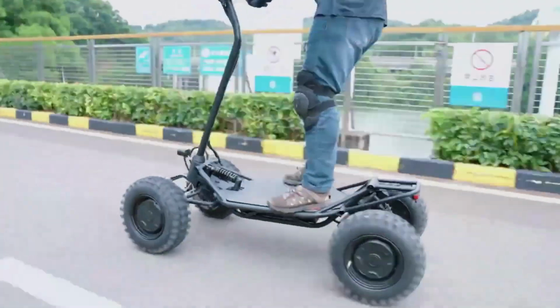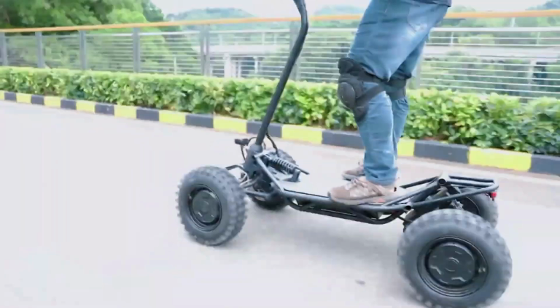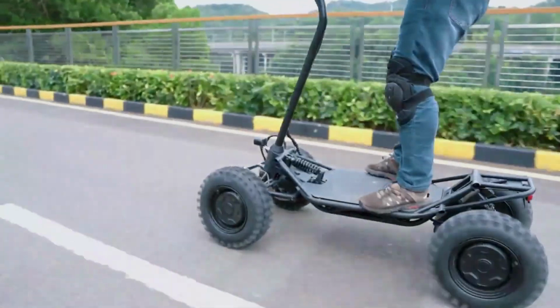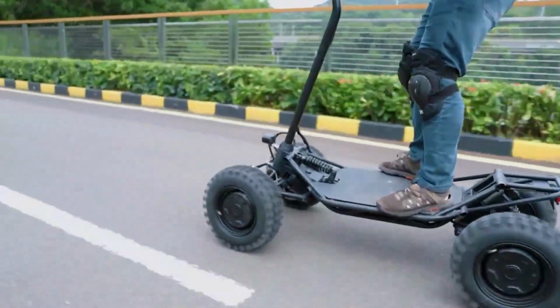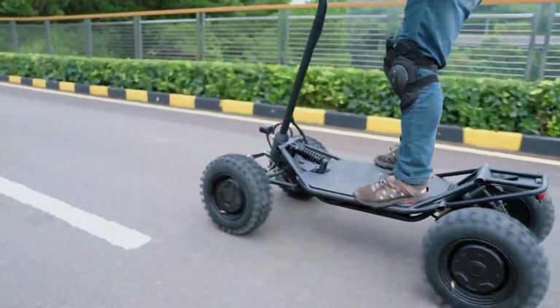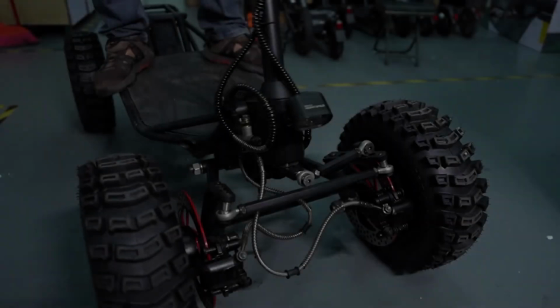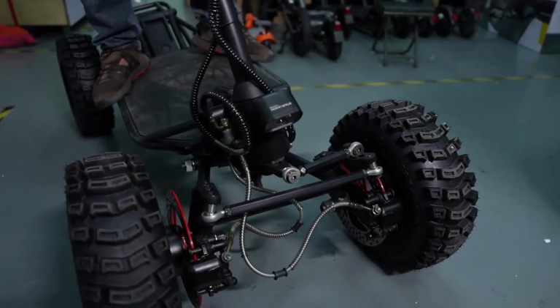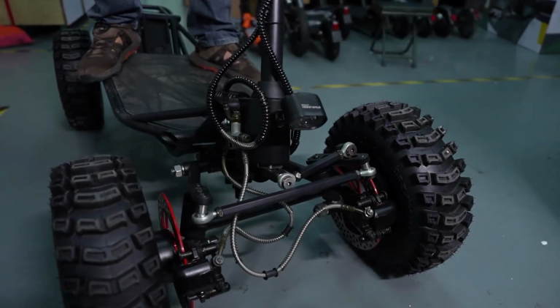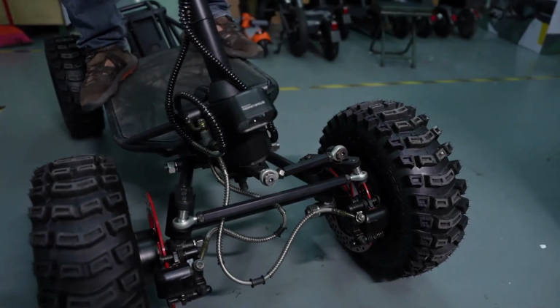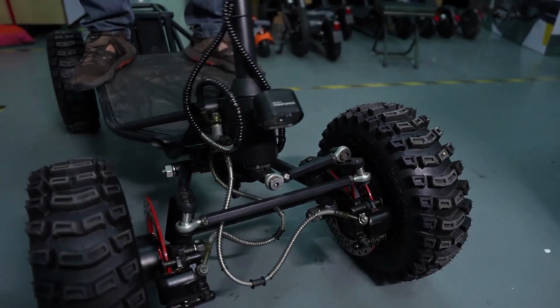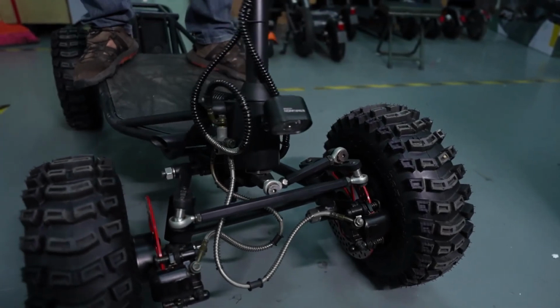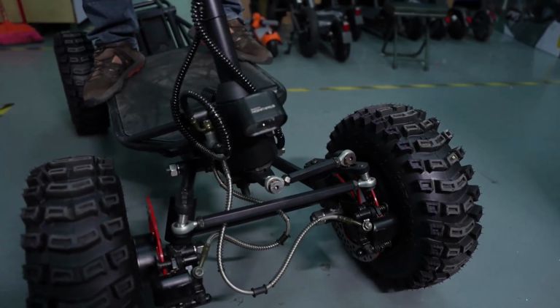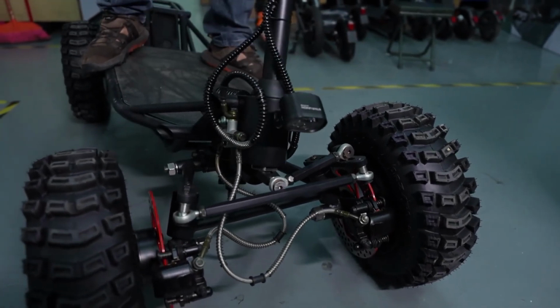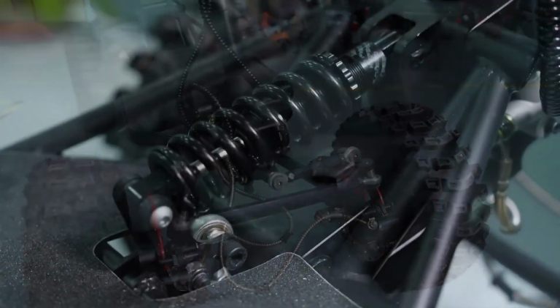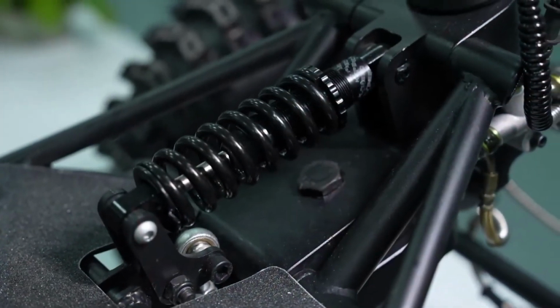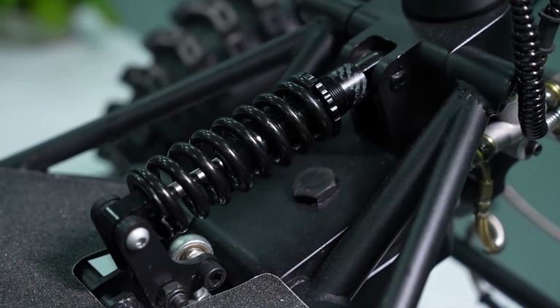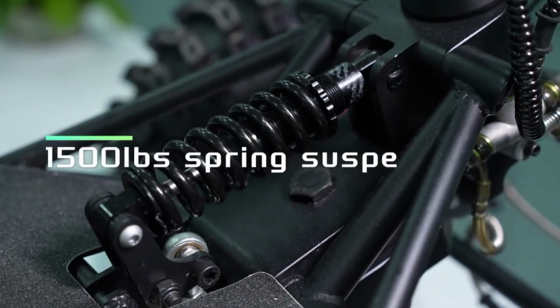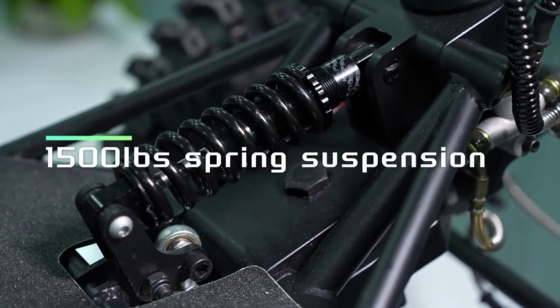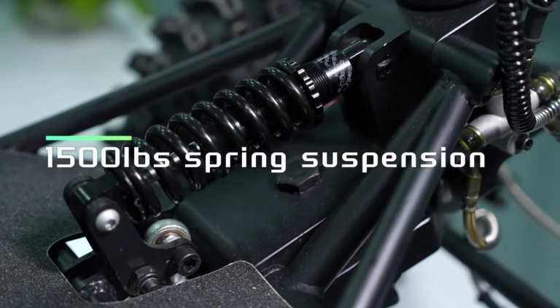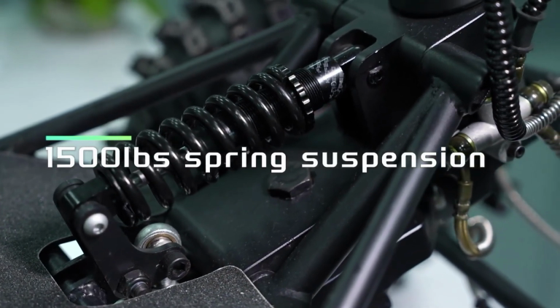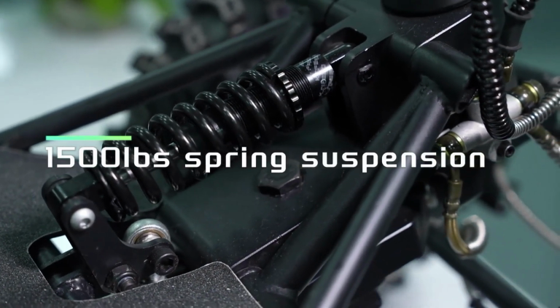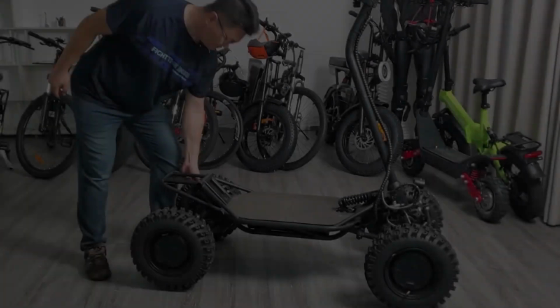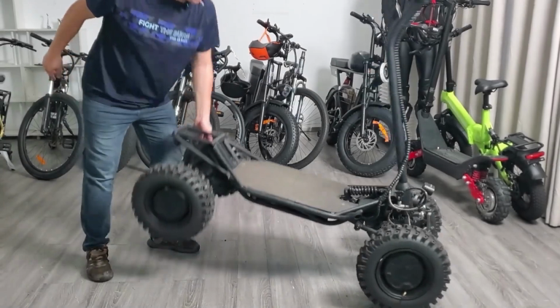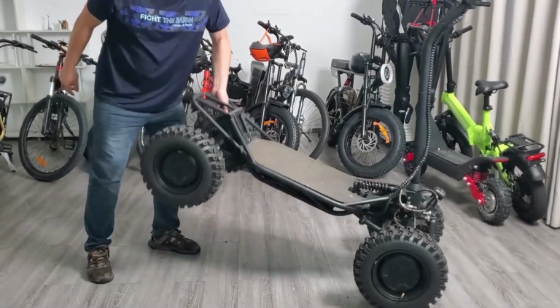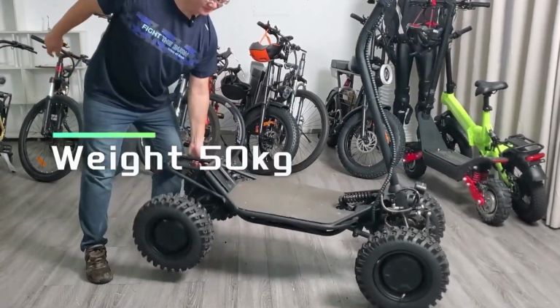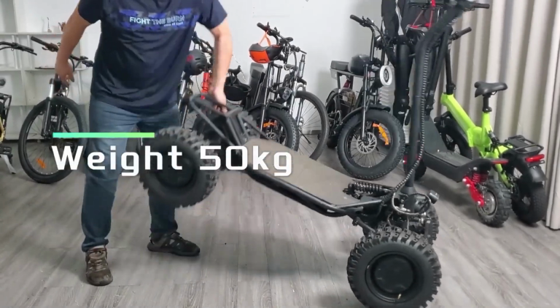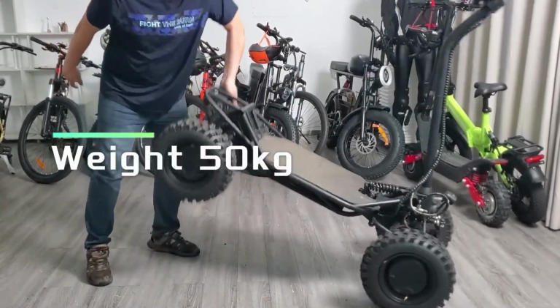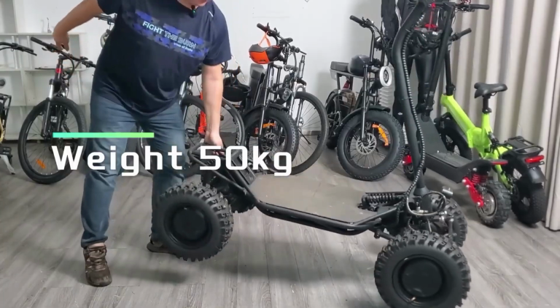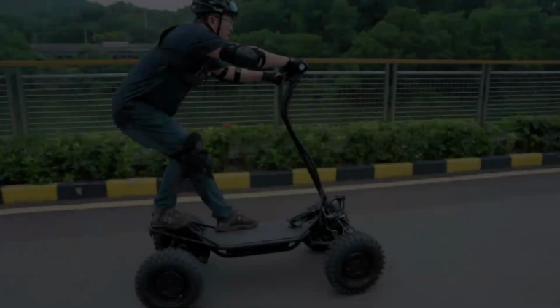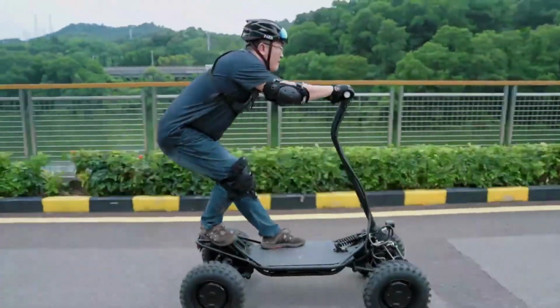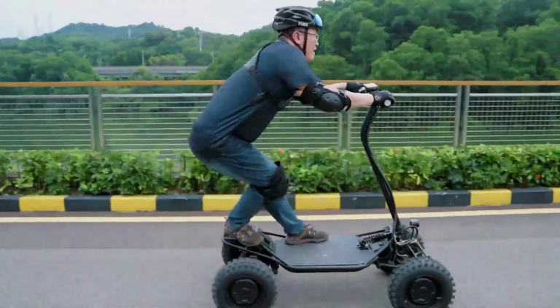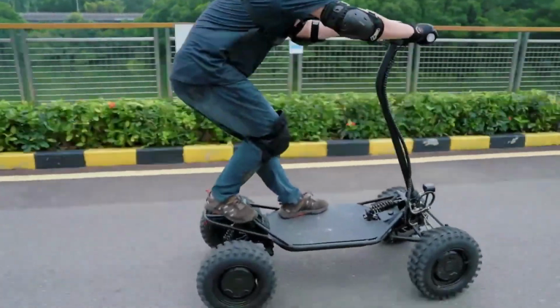The MDT1 boasts a durable, lightweight design and advanced suspension, allowing for smooth navigation of city streets and sidewalks. Its features include regenerative braking, LED lights, and a range of up to 30 miles.